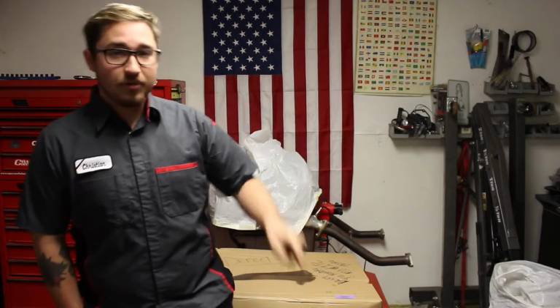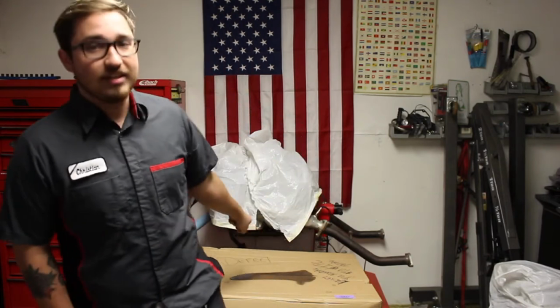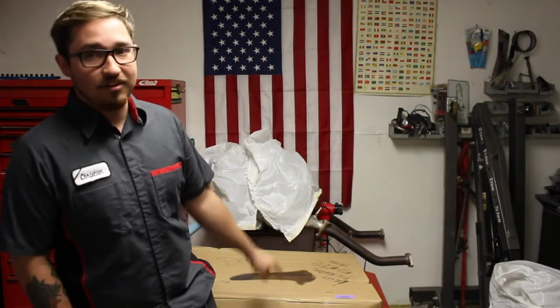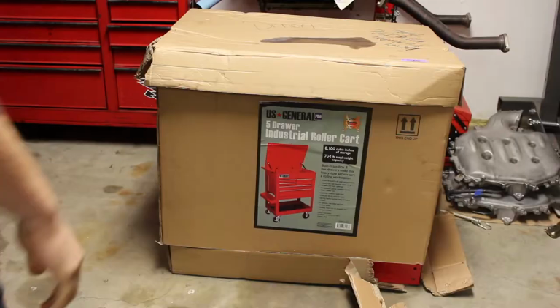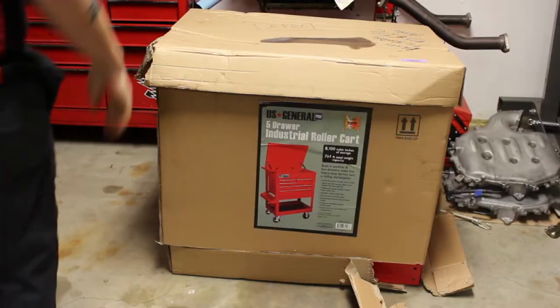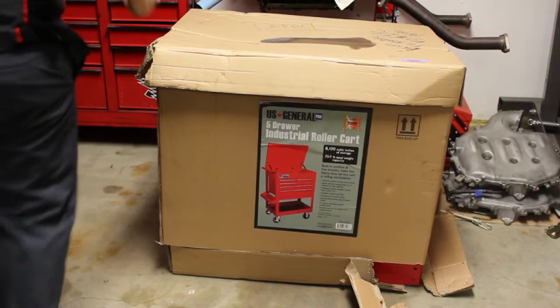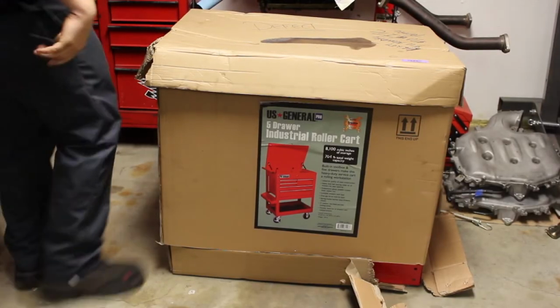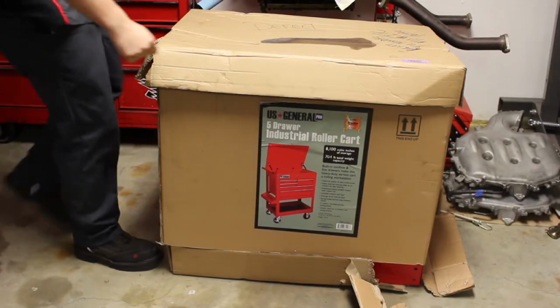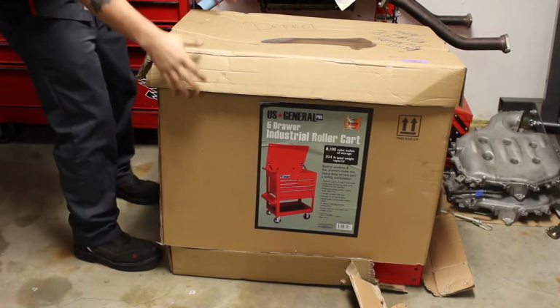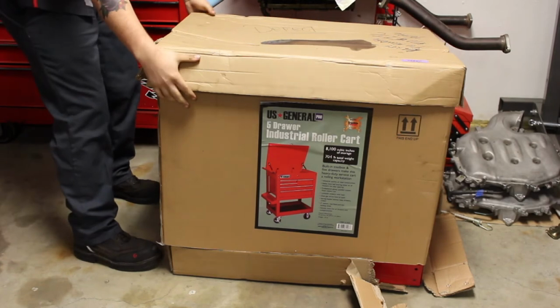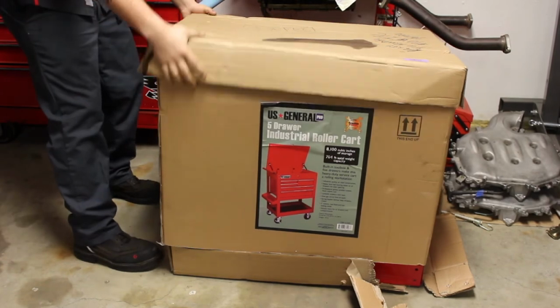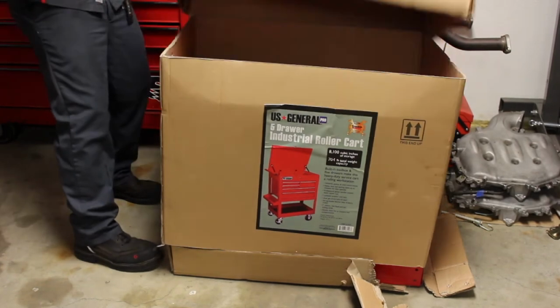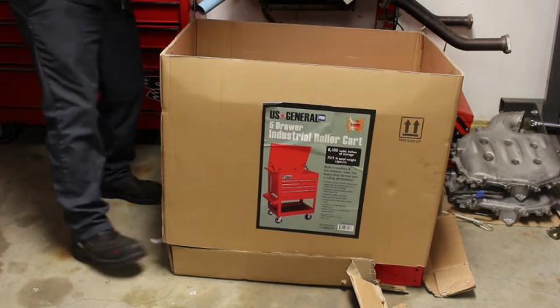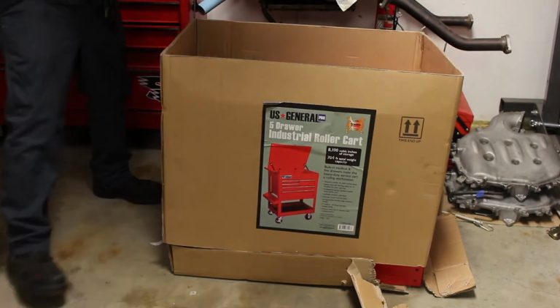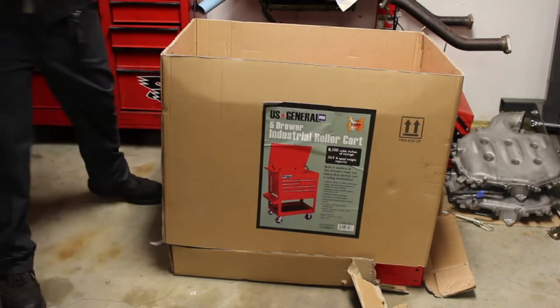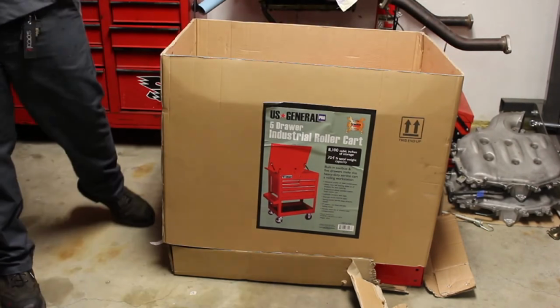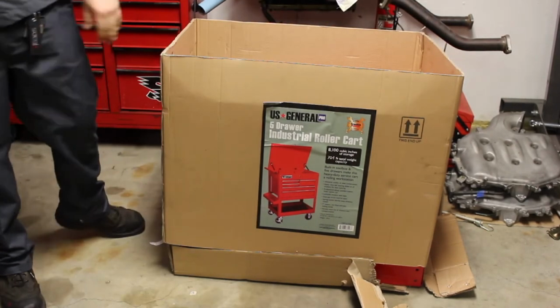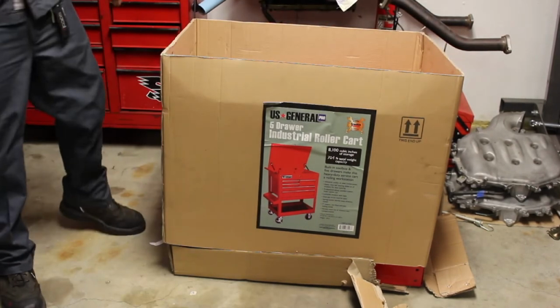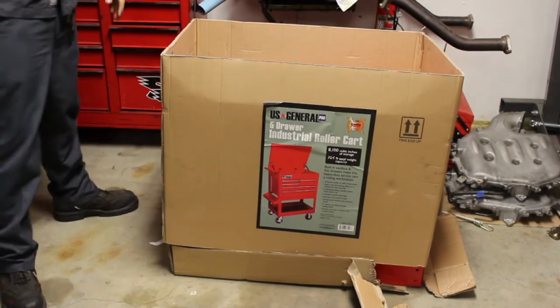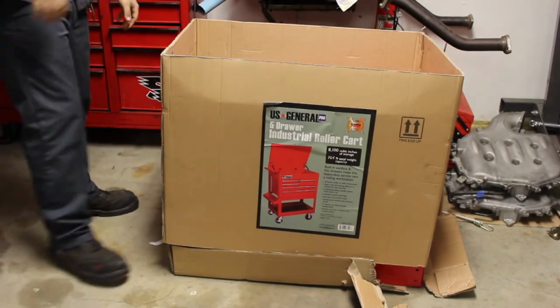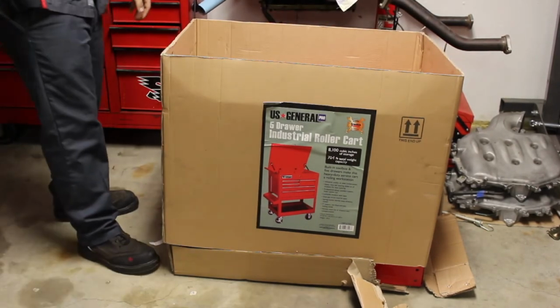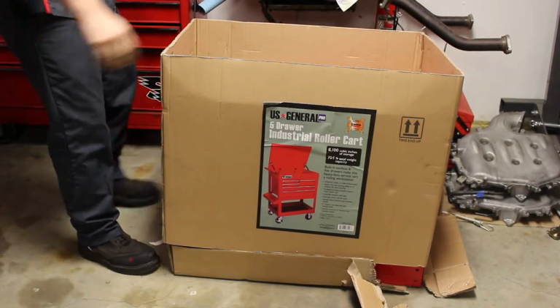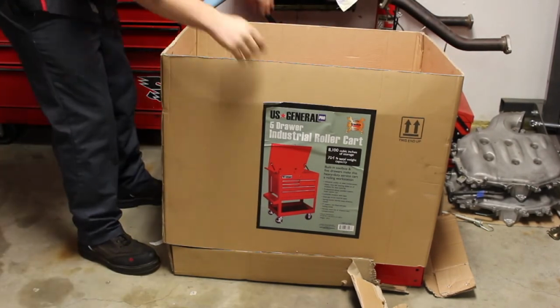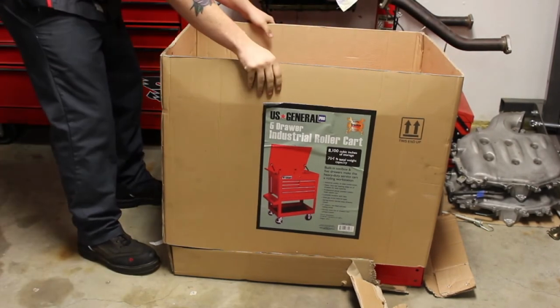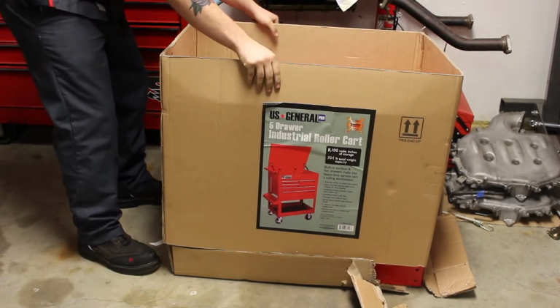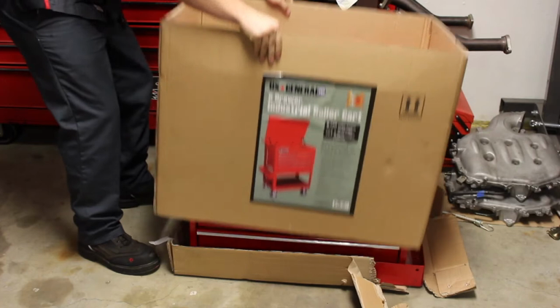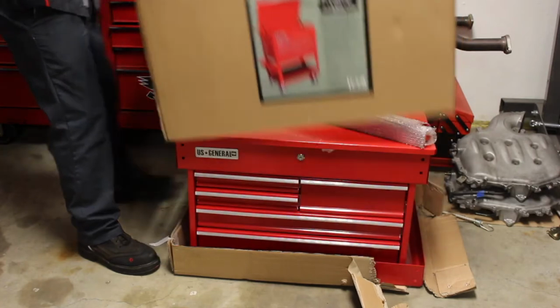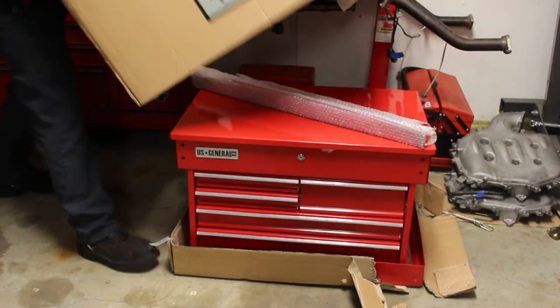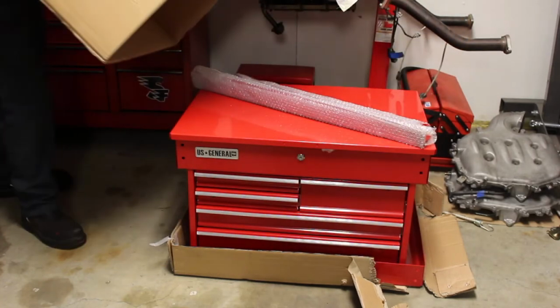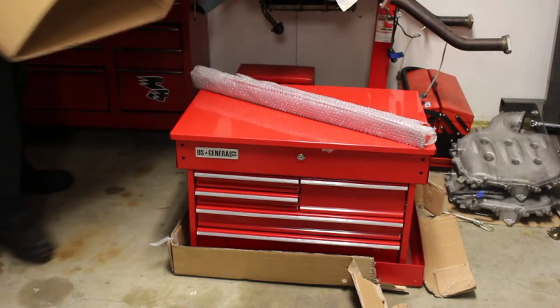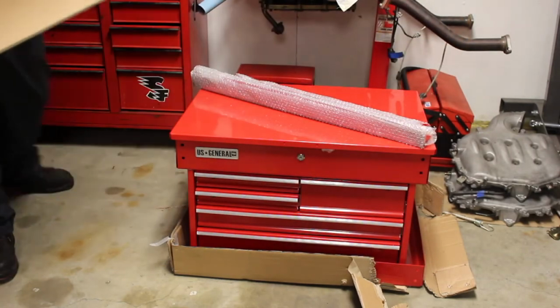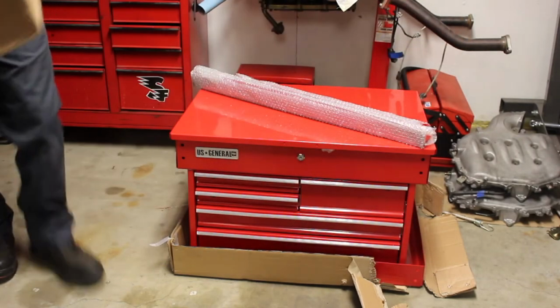Let's put this thing together. Alright, so again for dramatic effects you gotta — that was loud — take the box off. Wha-bam, there we go.